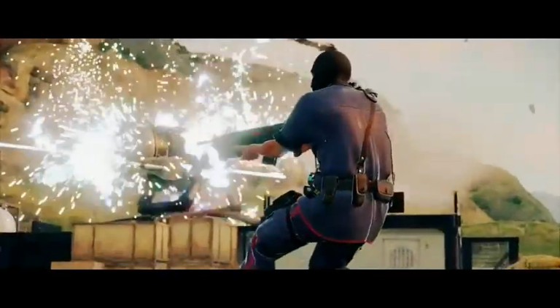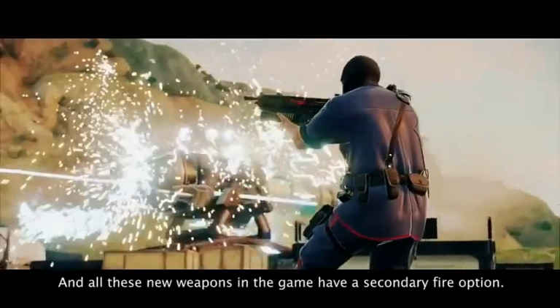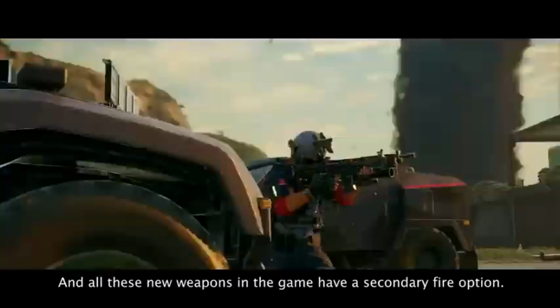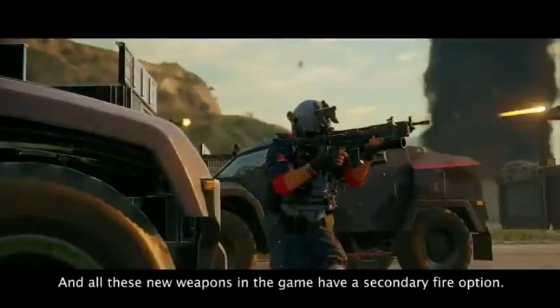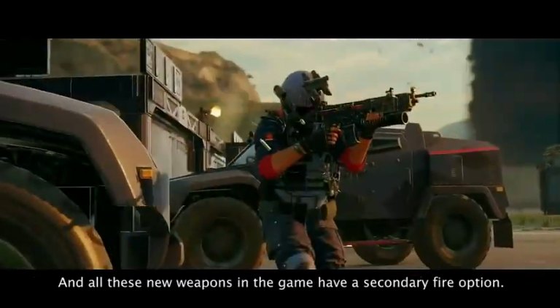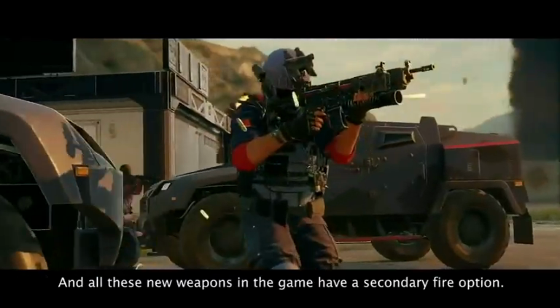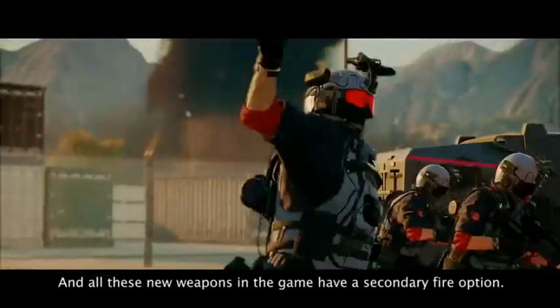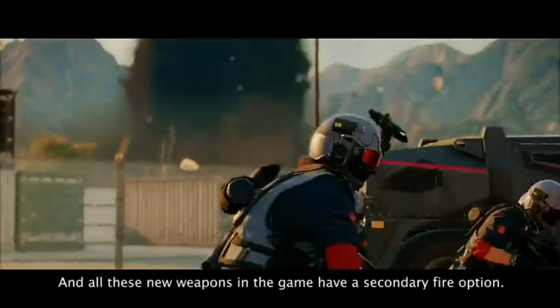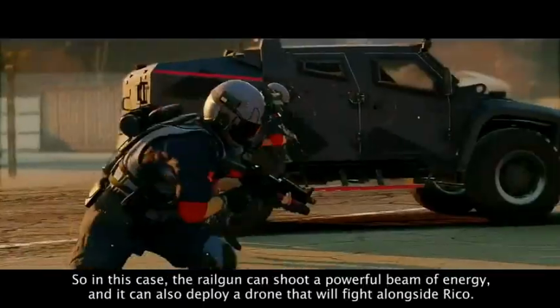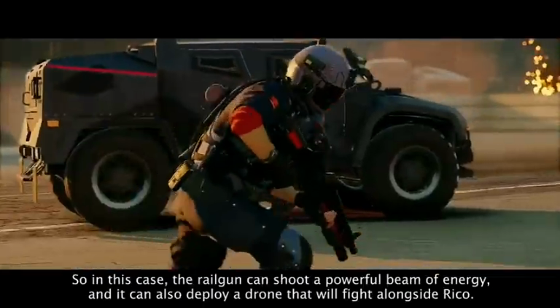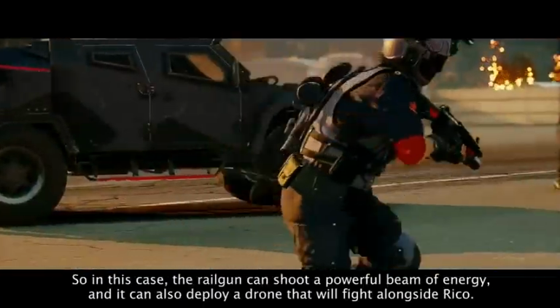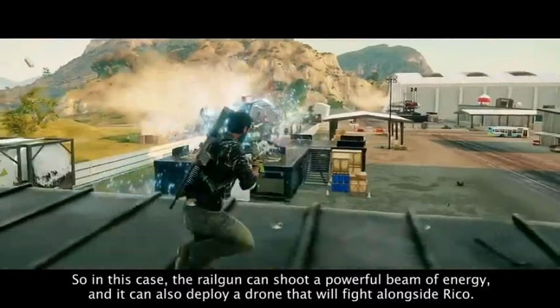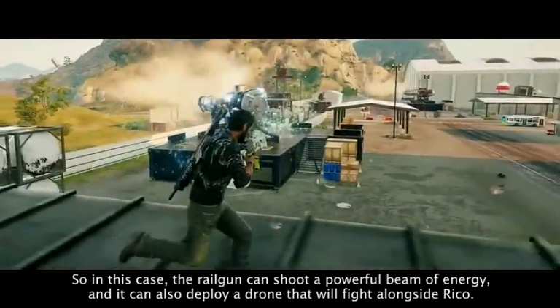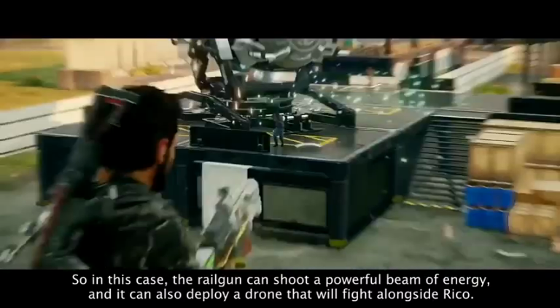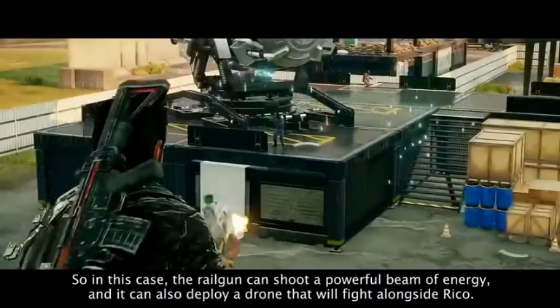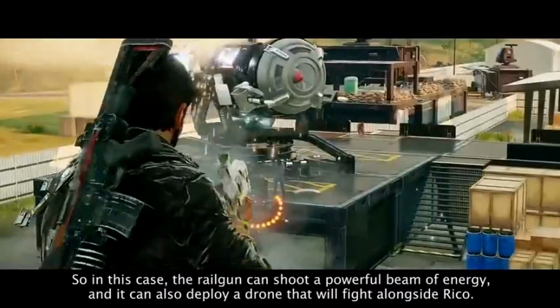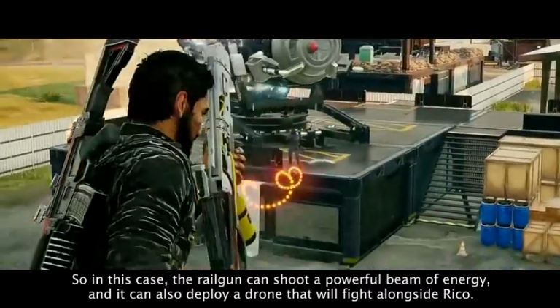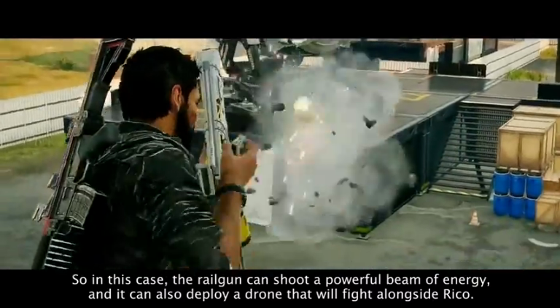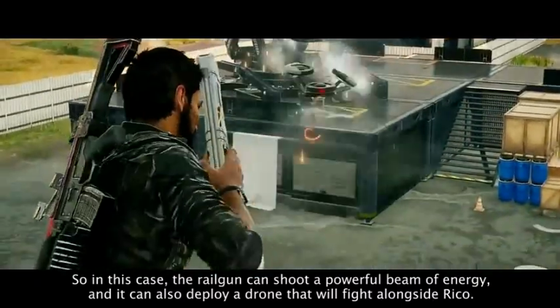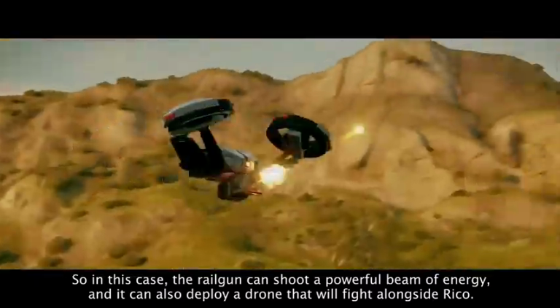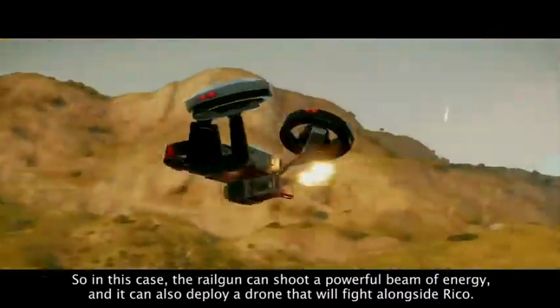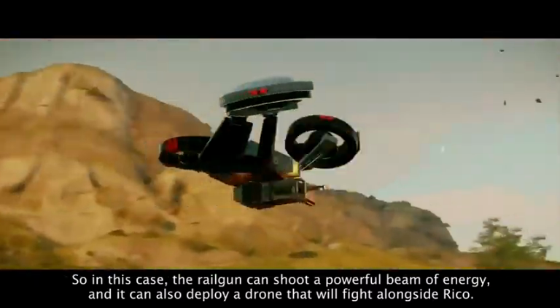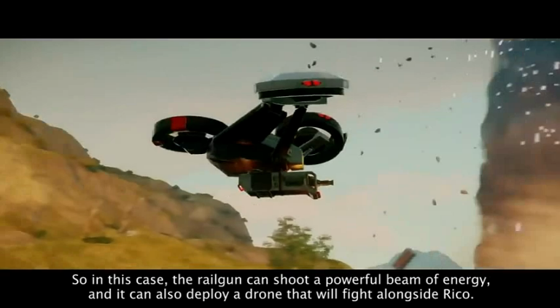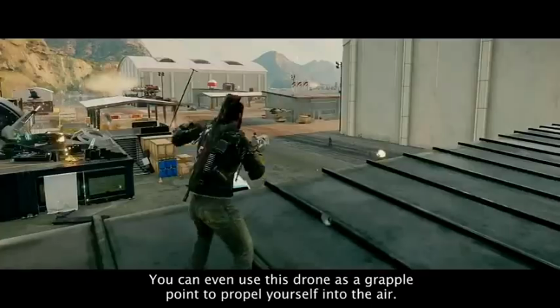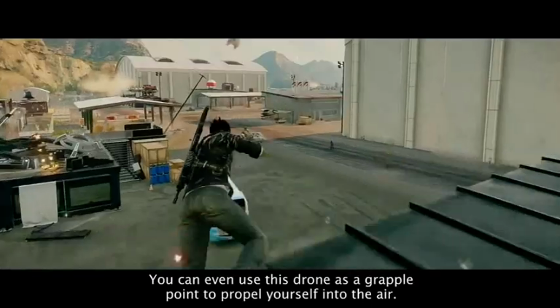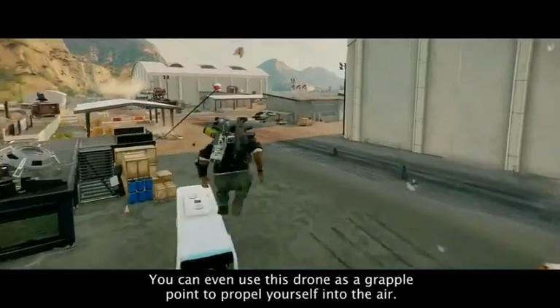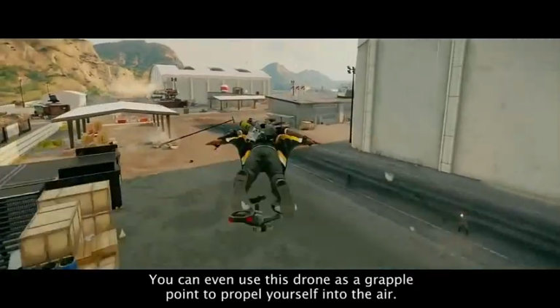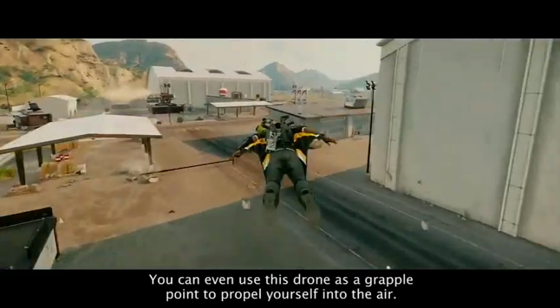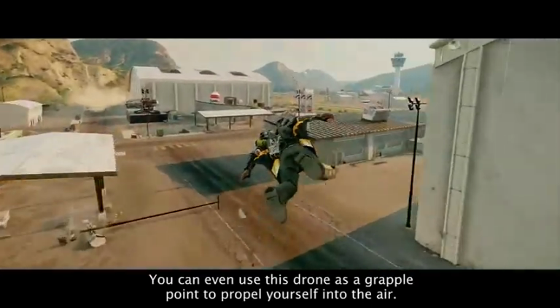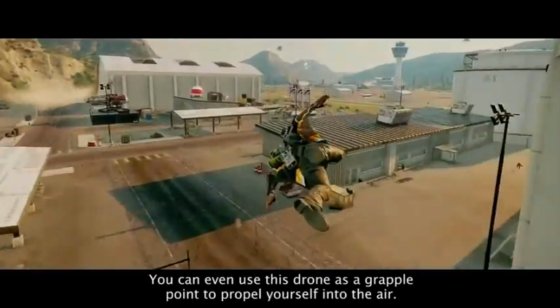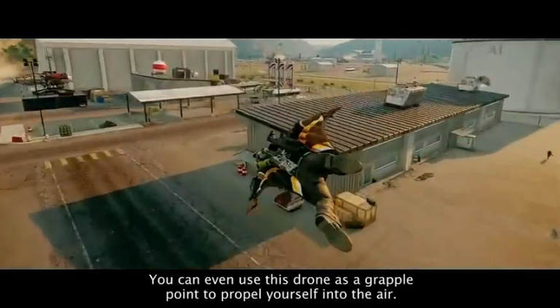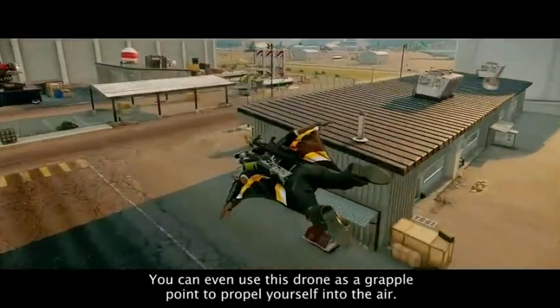All these new weapons have a secondary fire option. In this case the Railgun can shoot a powerful beam of energy, and it can also deploy a drone that will fight alongside Rico. You can even use this drone as a grapple point to propel yourself into the air.